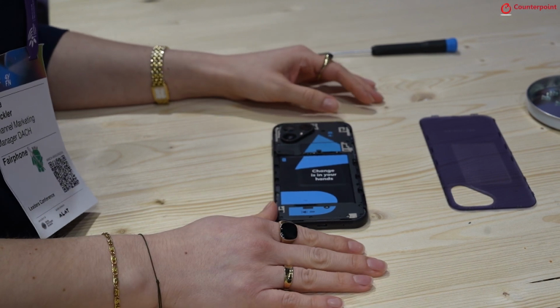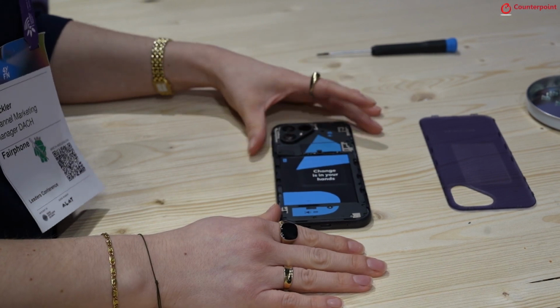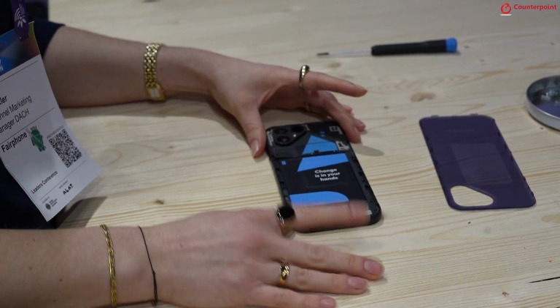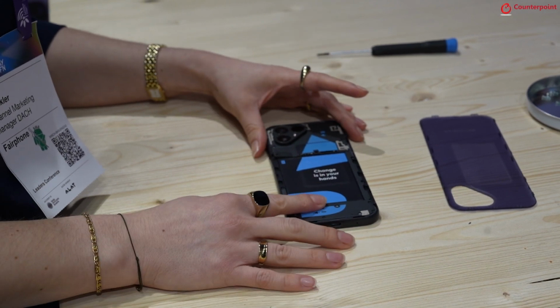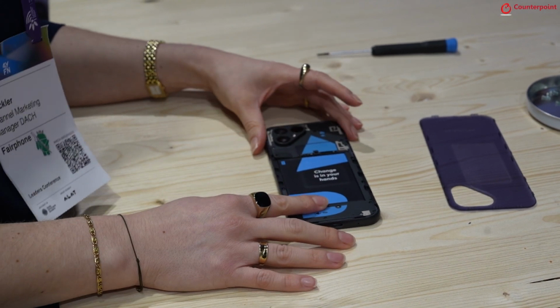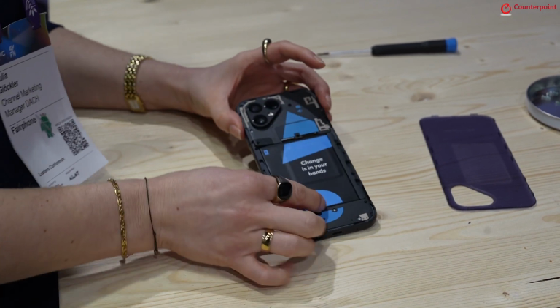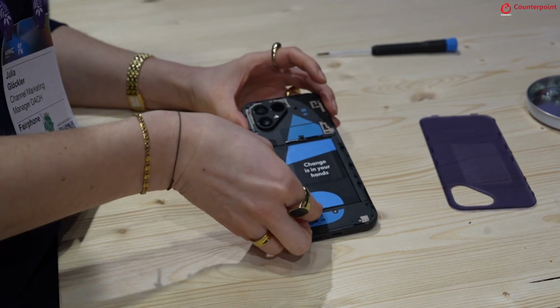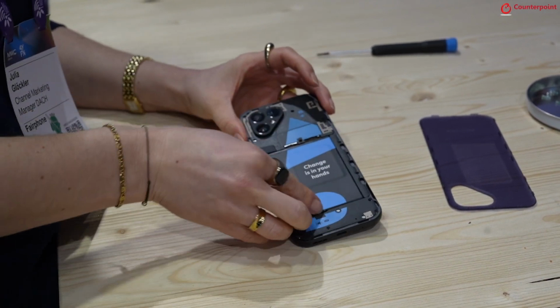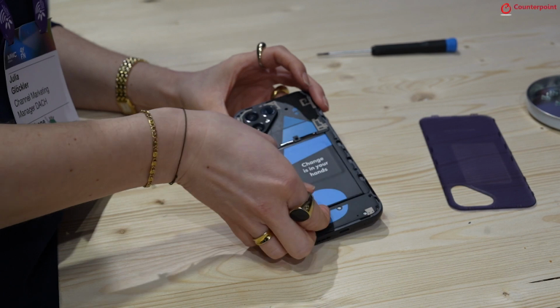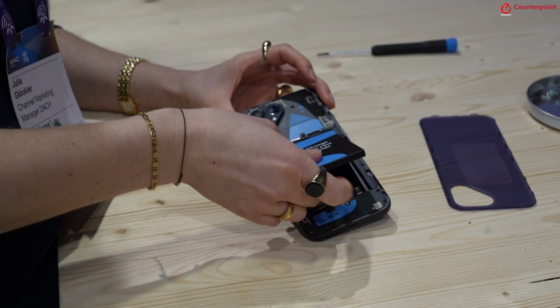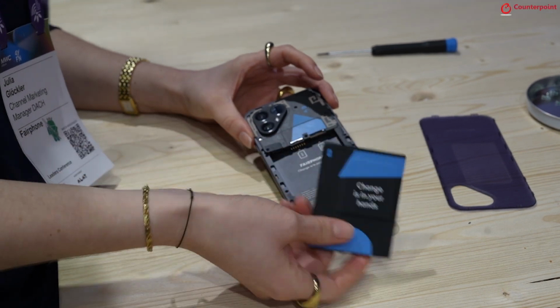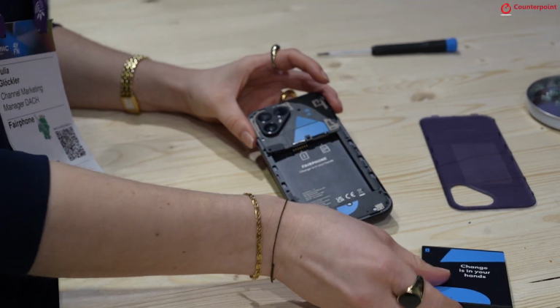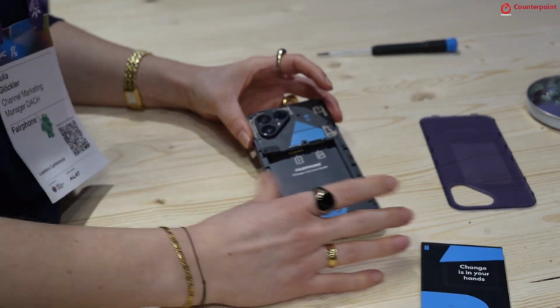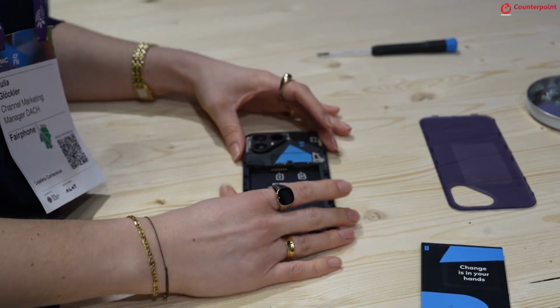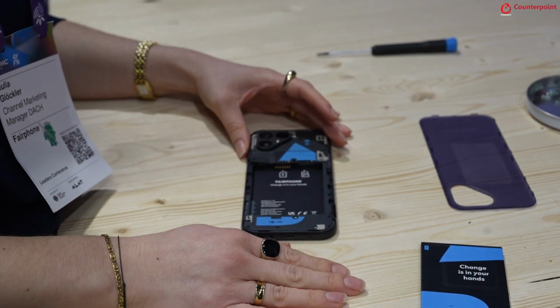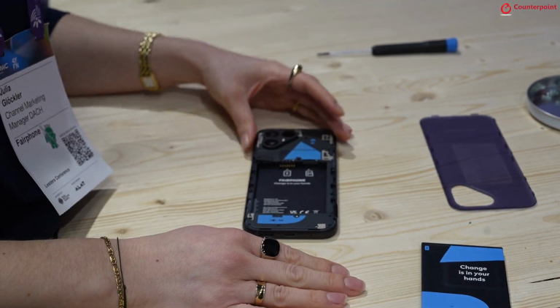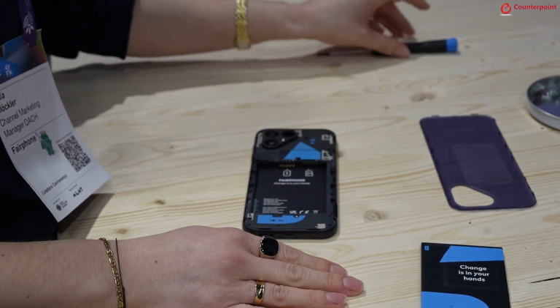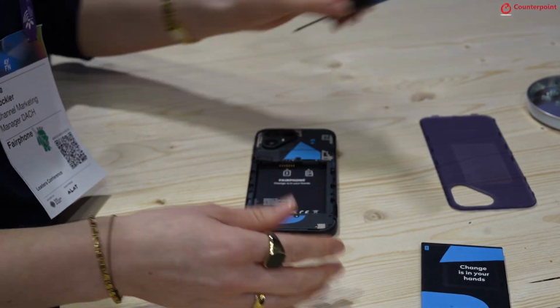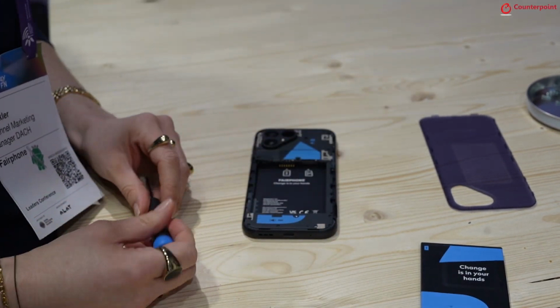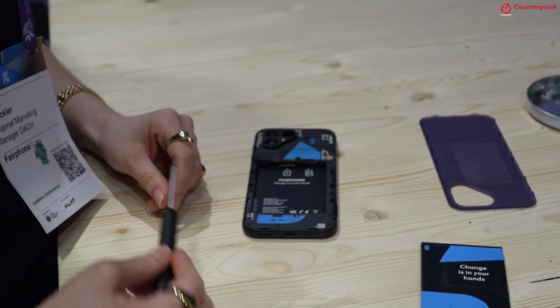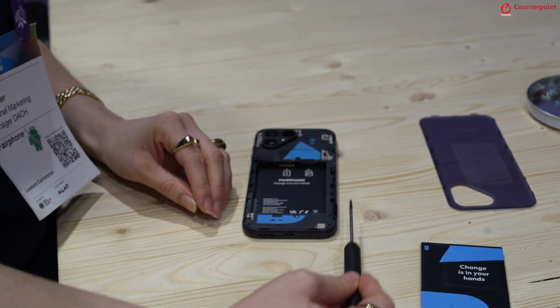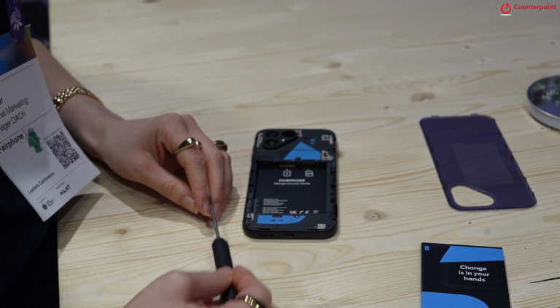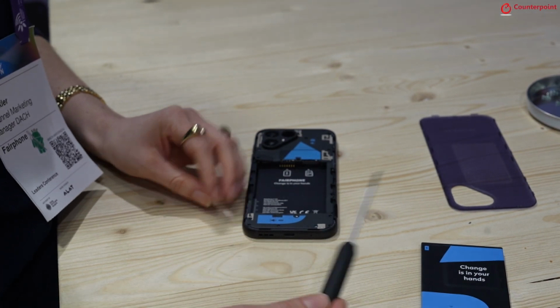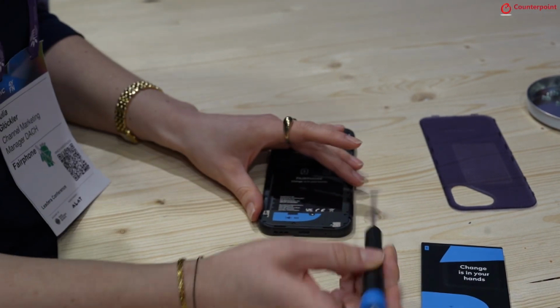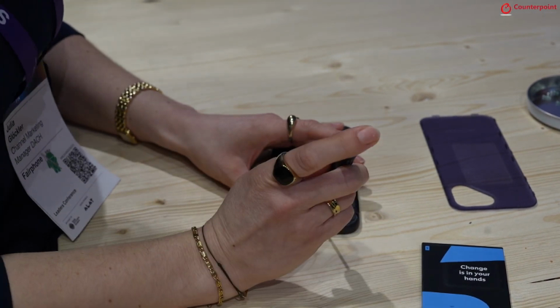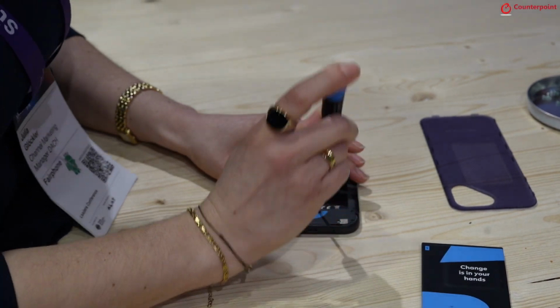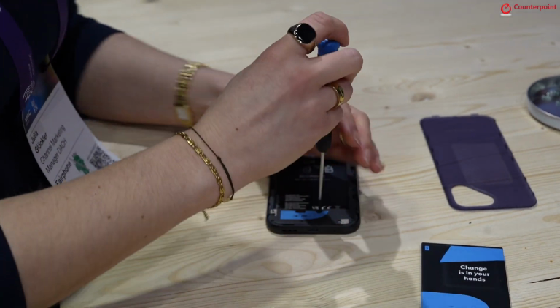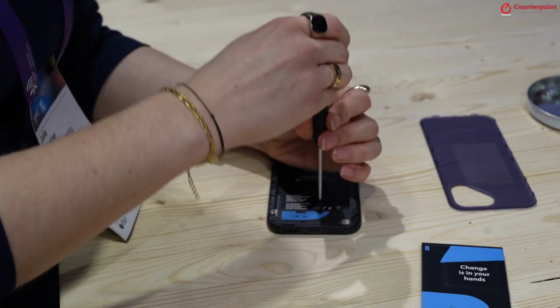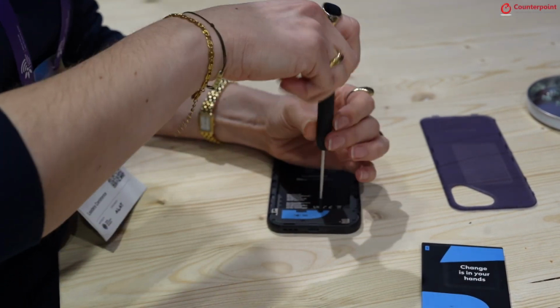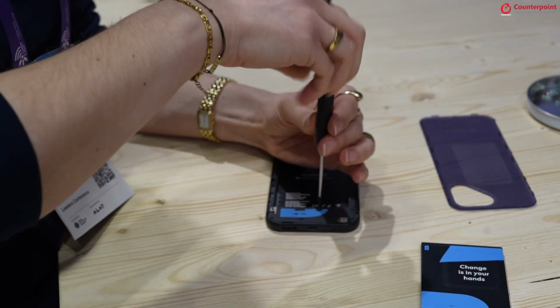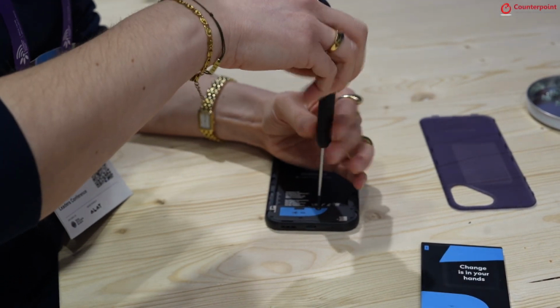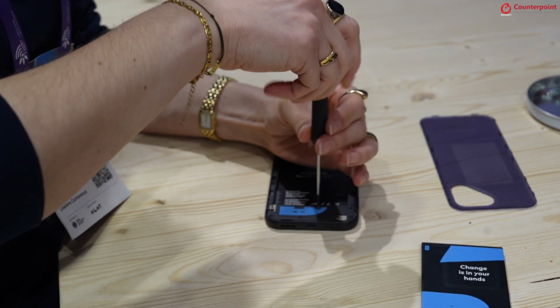The easiest one is actually the battery itself. Here you only have to flip it as it used to be and the battery is out. Then we can continue with the bottom part of the Fairphone 5 to replace the spare parts.